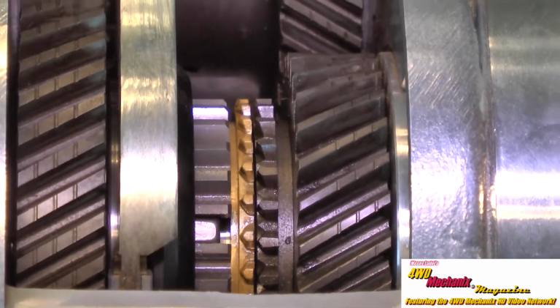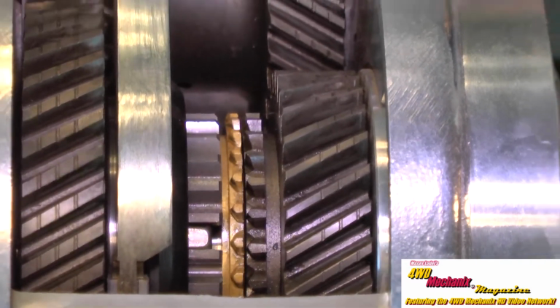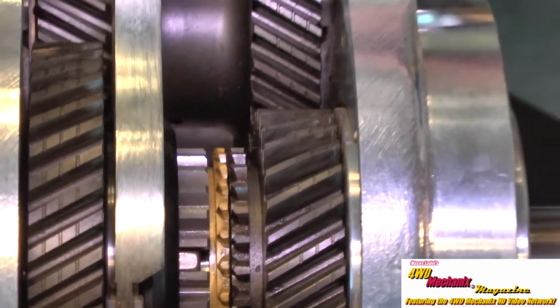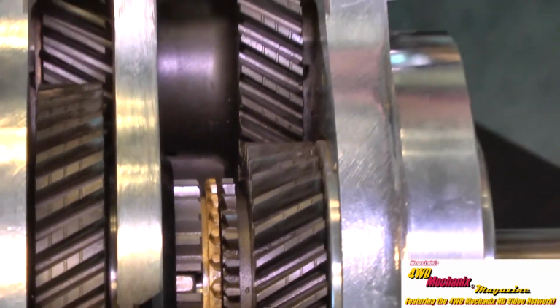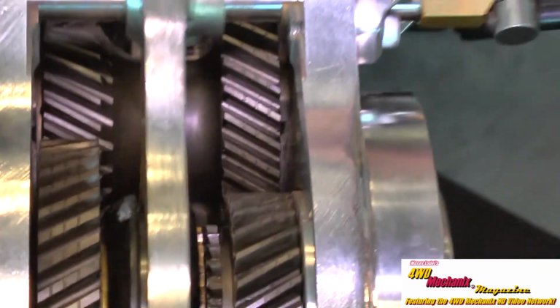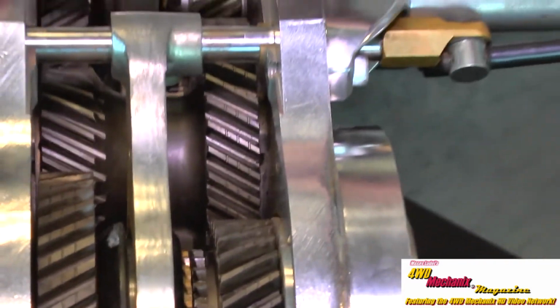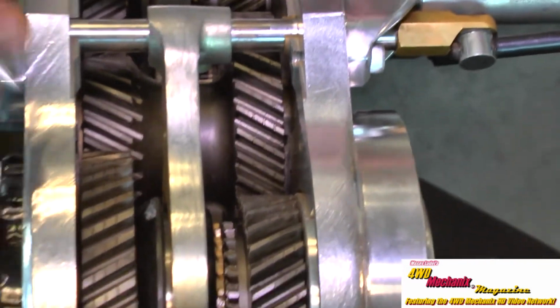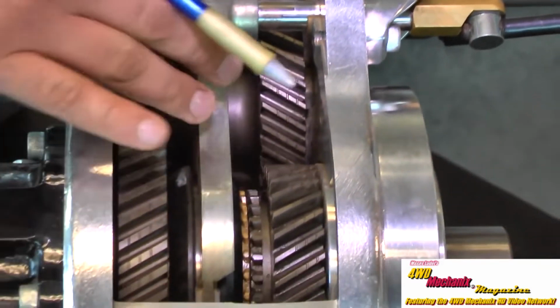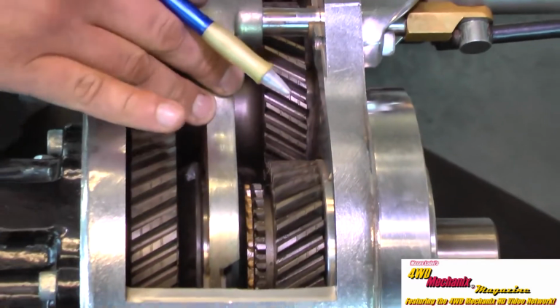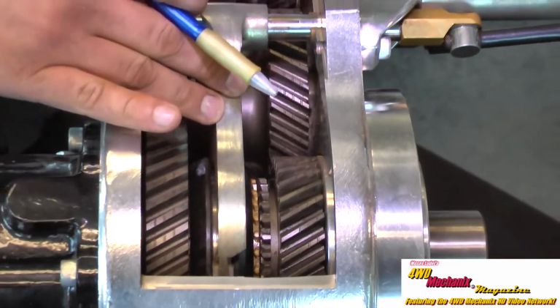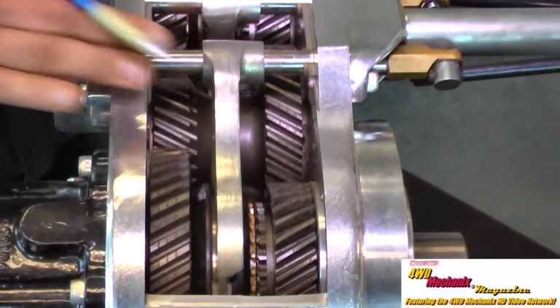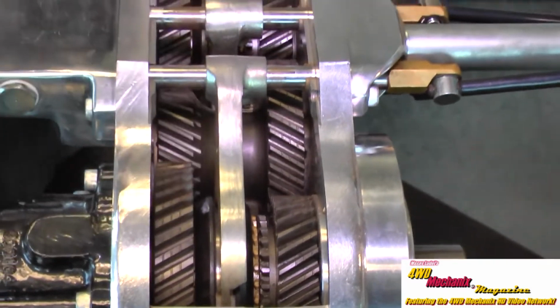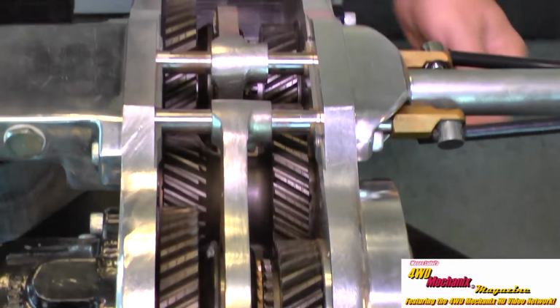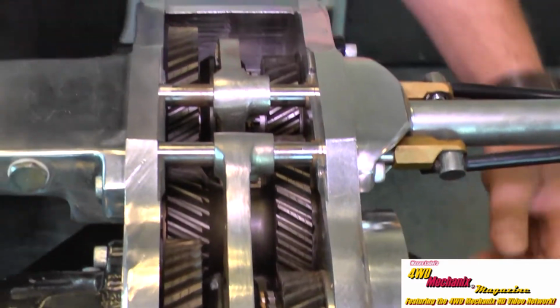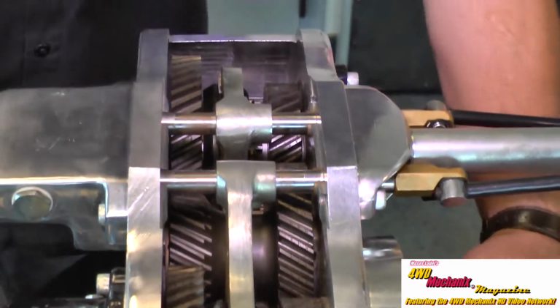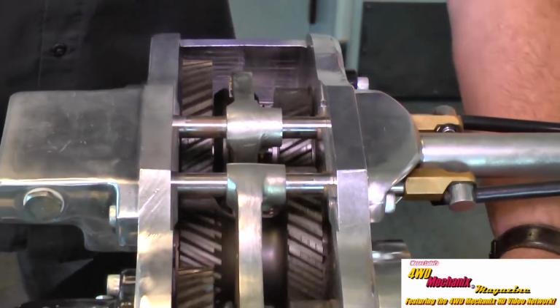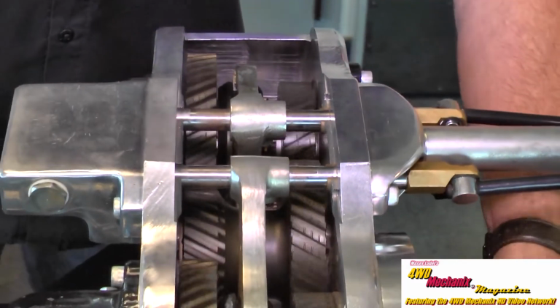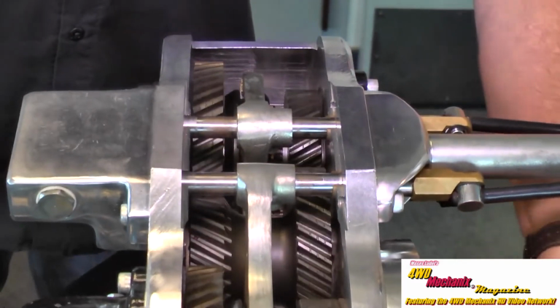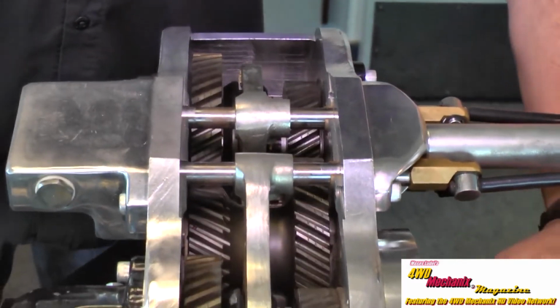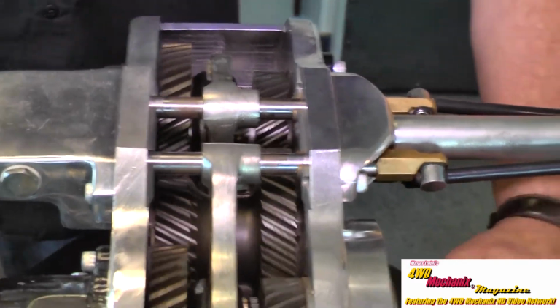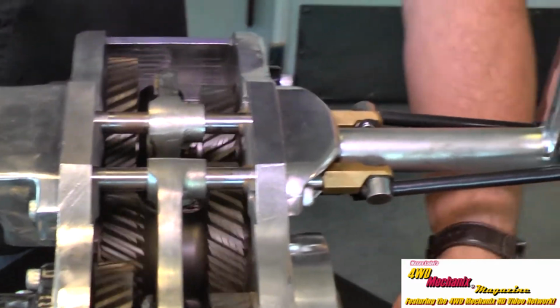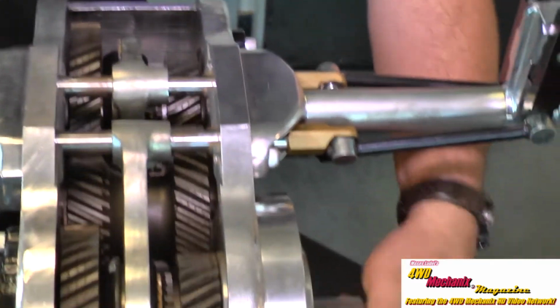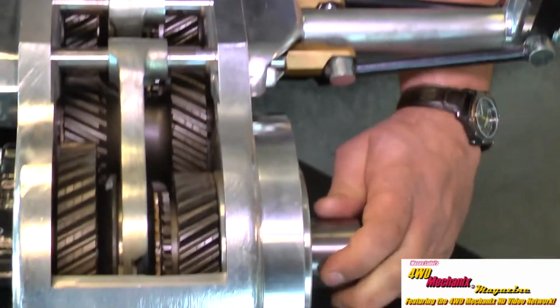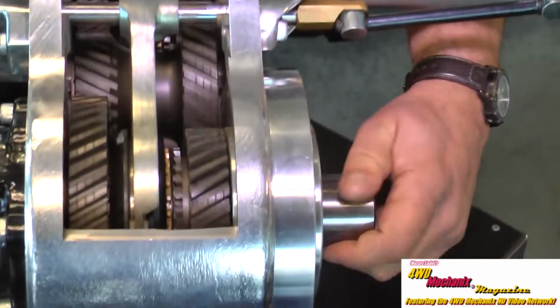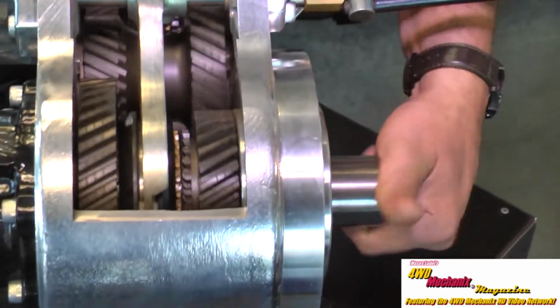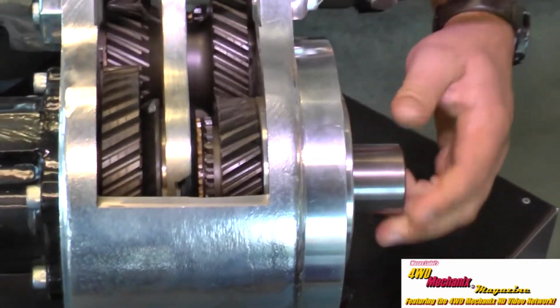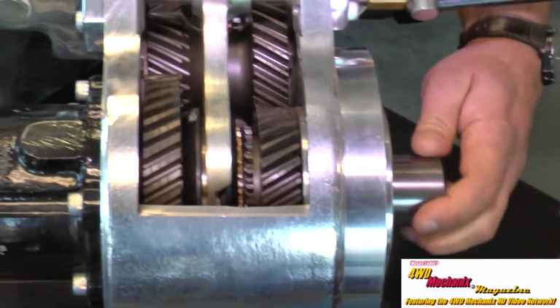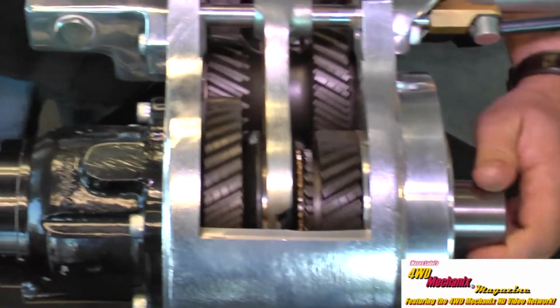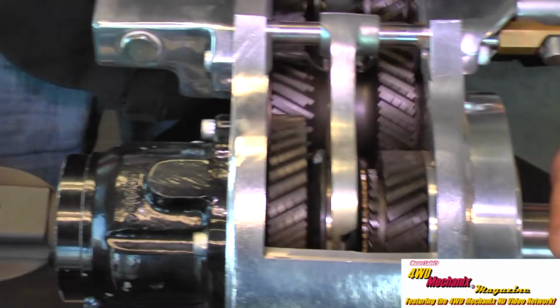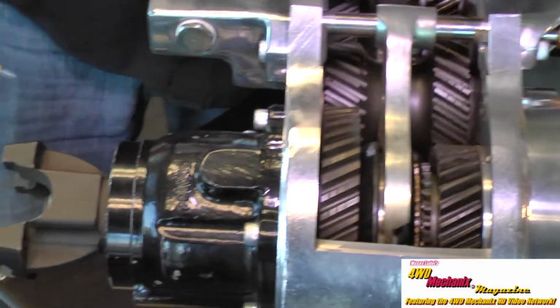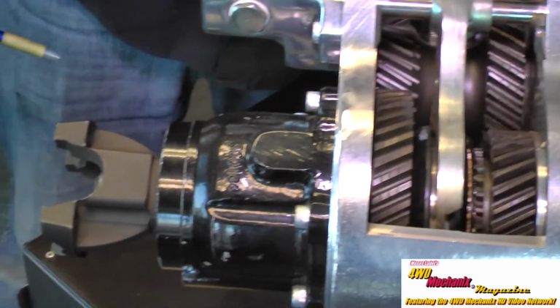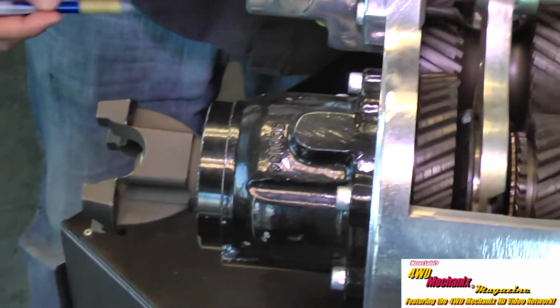We're going to start off when the case is in neutral. Both shift forks are in the center and all gears turn when the input shaft turns, but no output shaft turns.